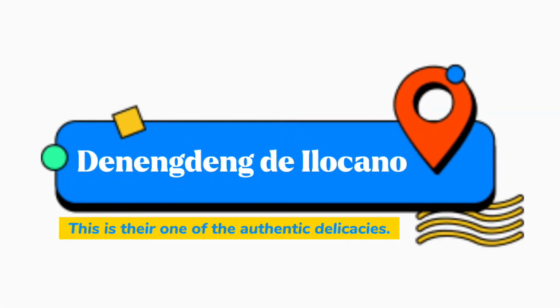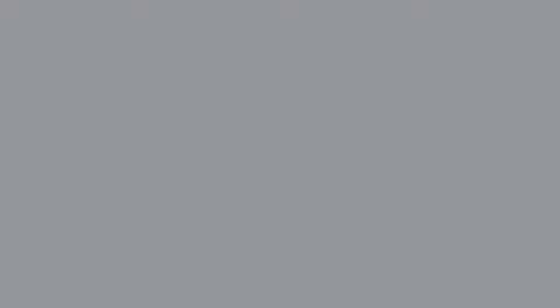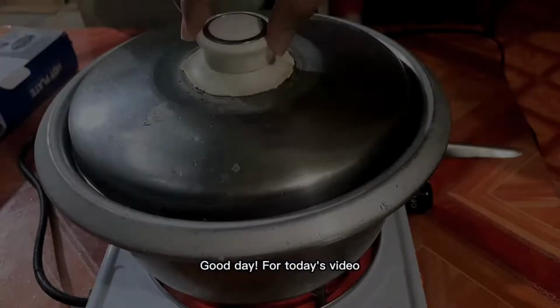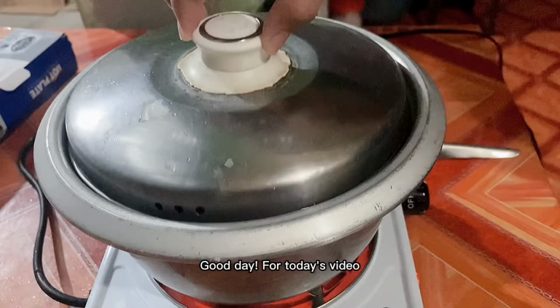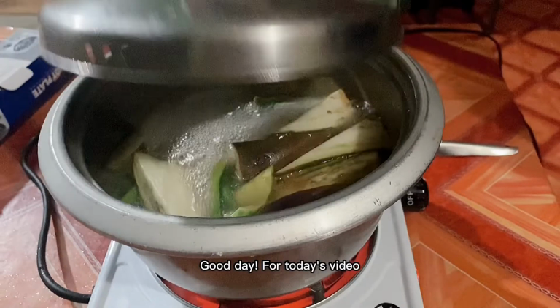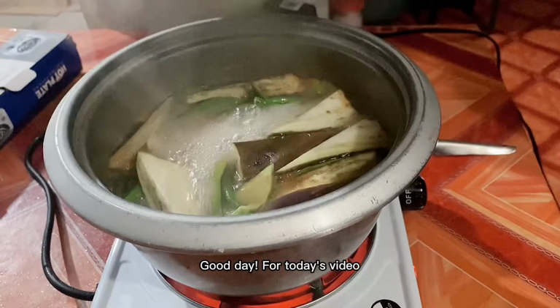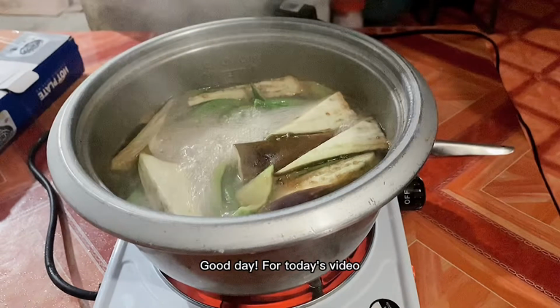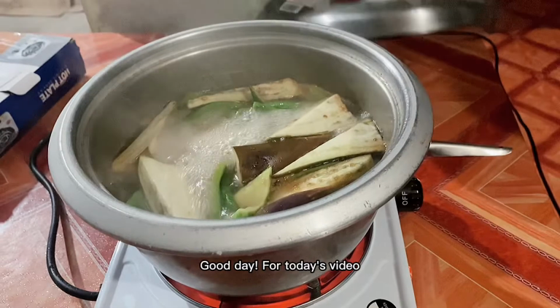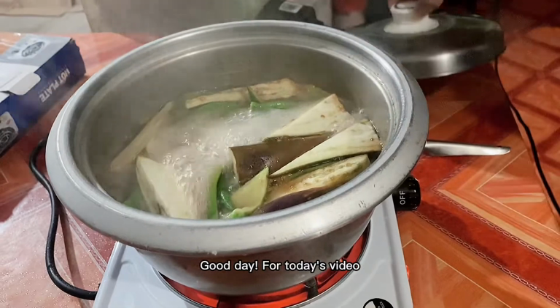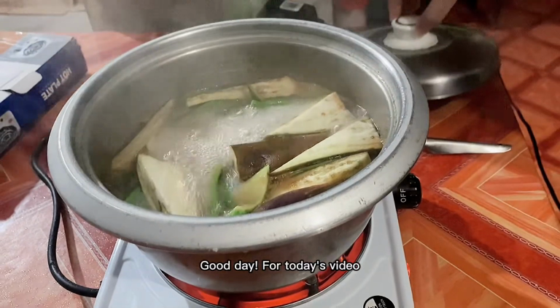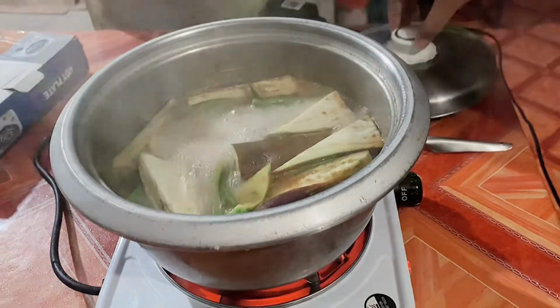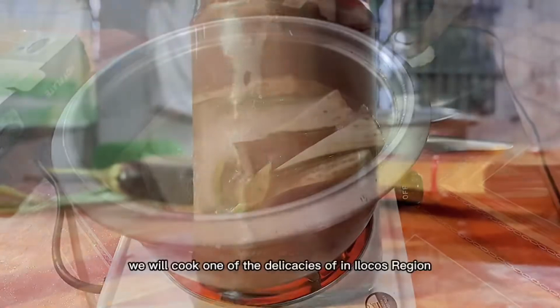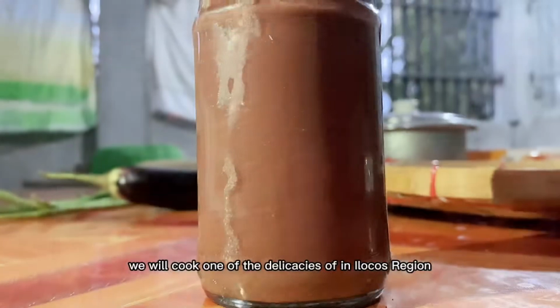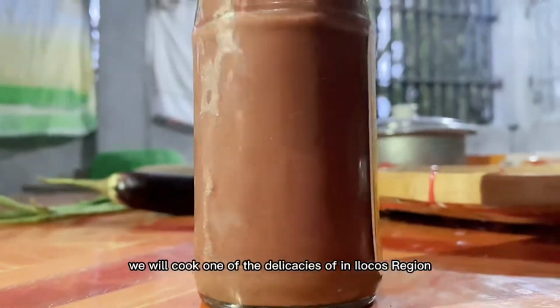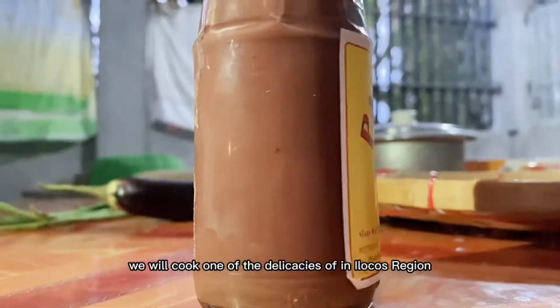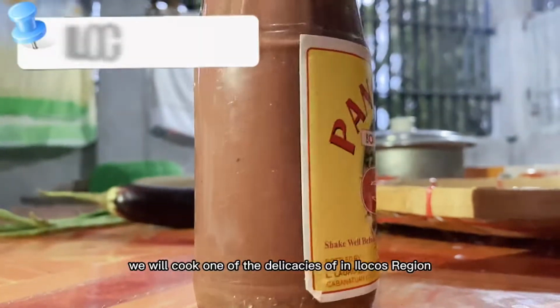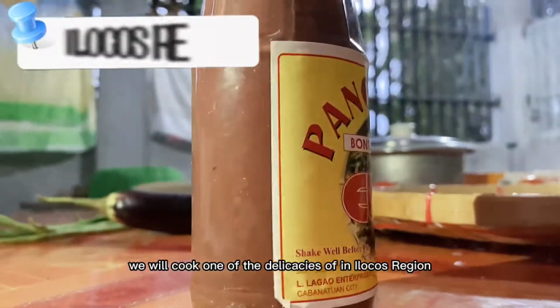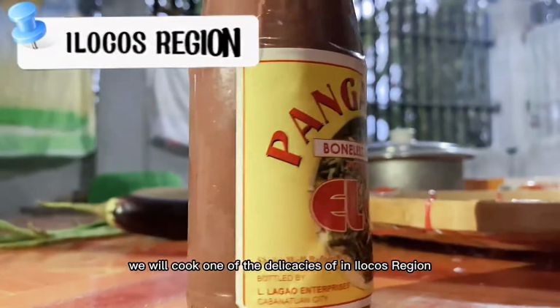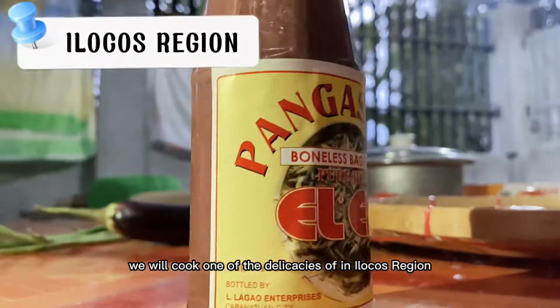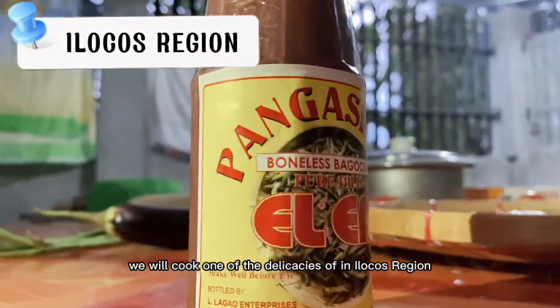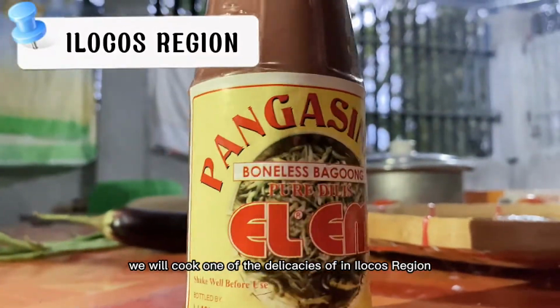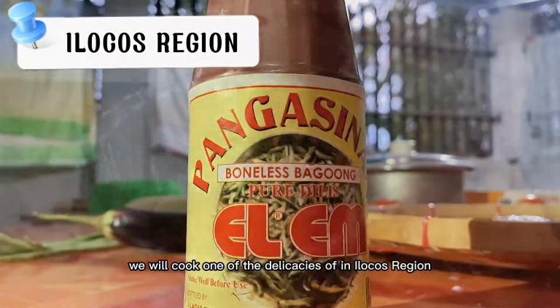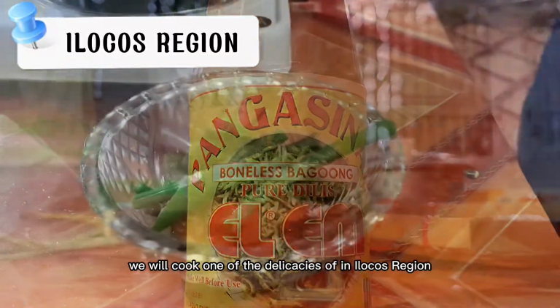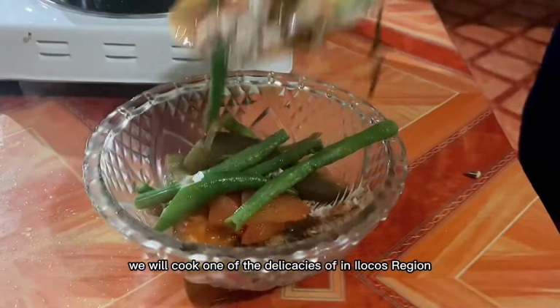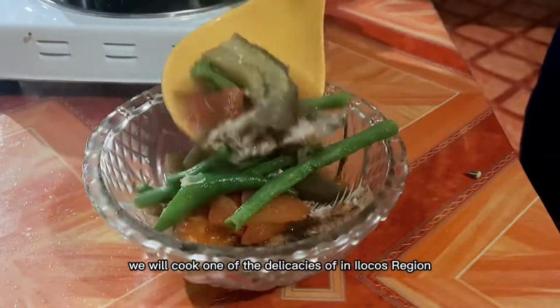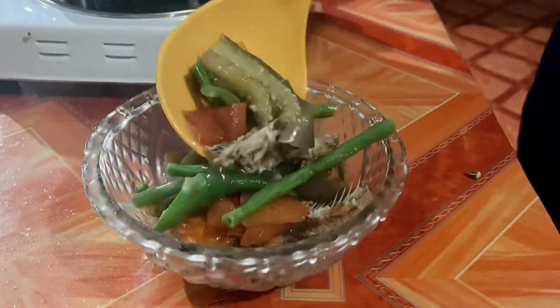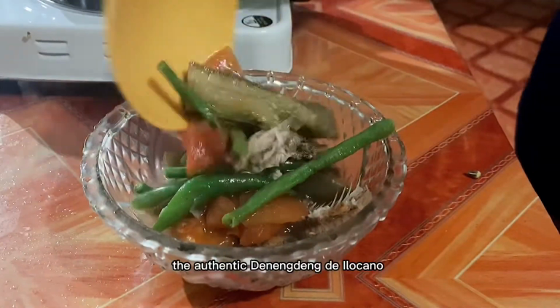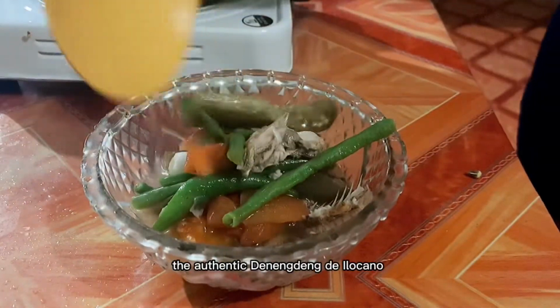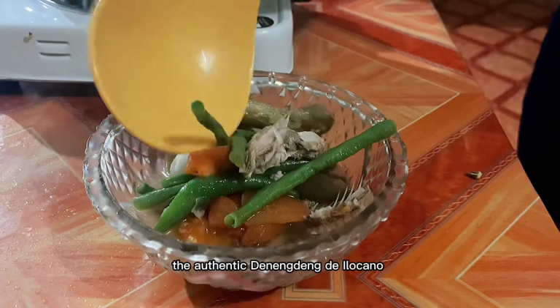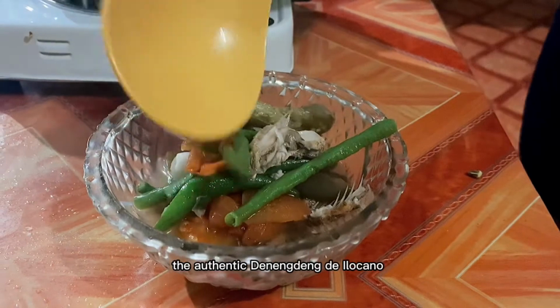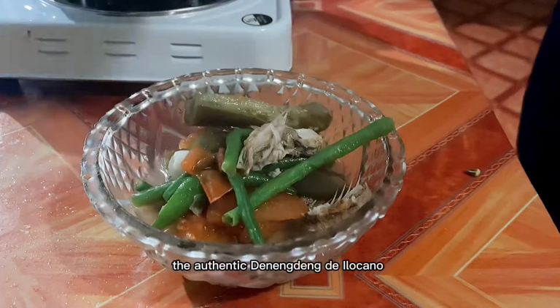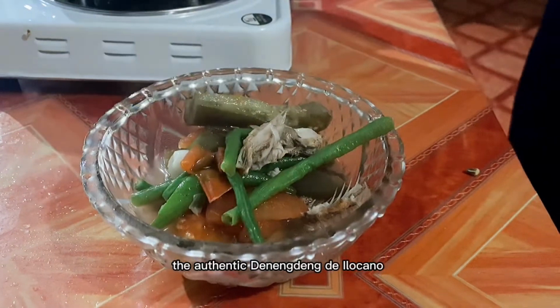Good day! For today's video, we will cook one of the delicacies of the Ilocano region, the authentic dinindeng de Ilocano.